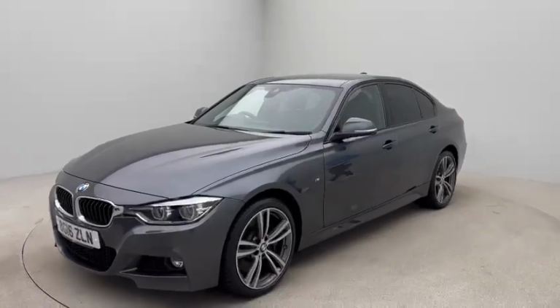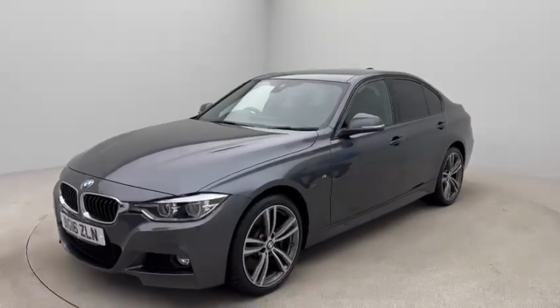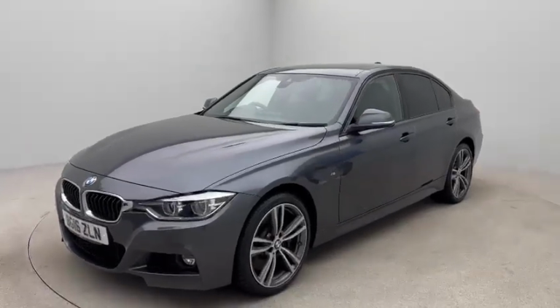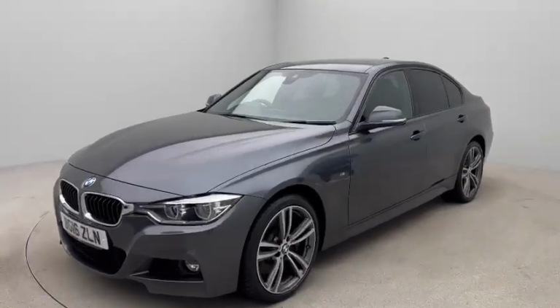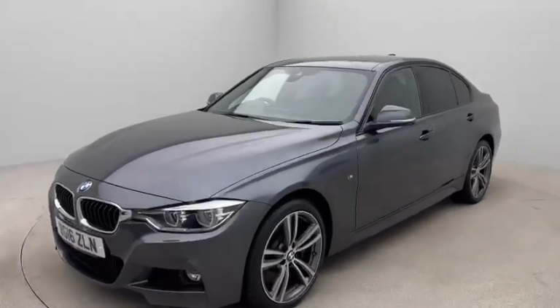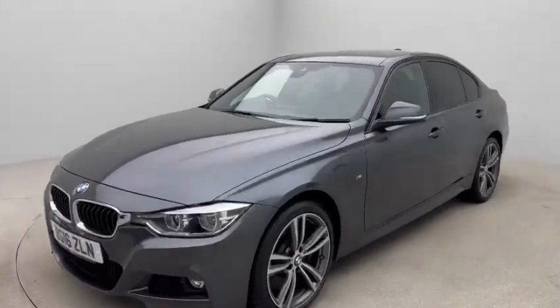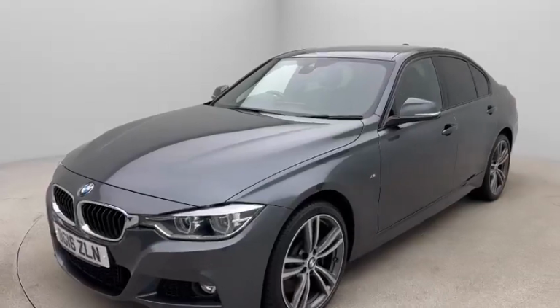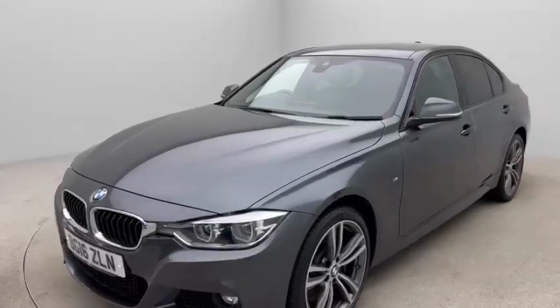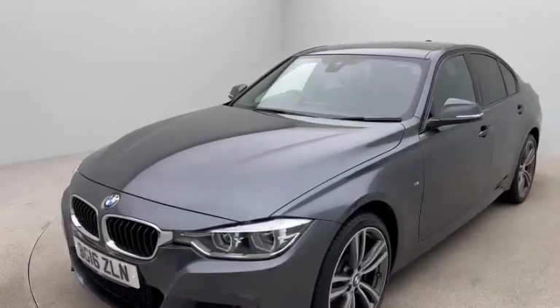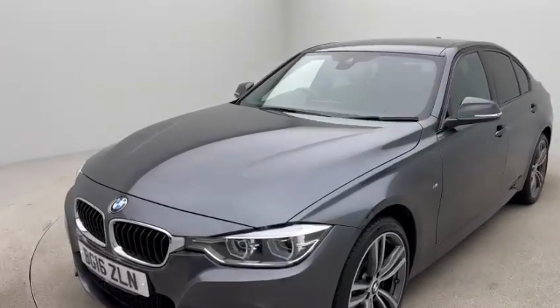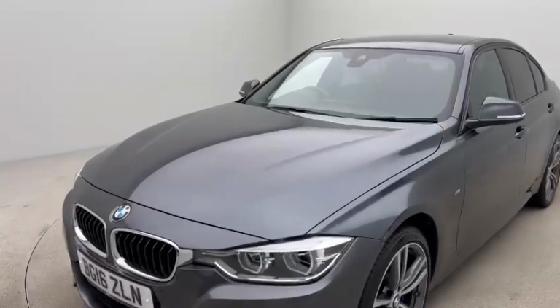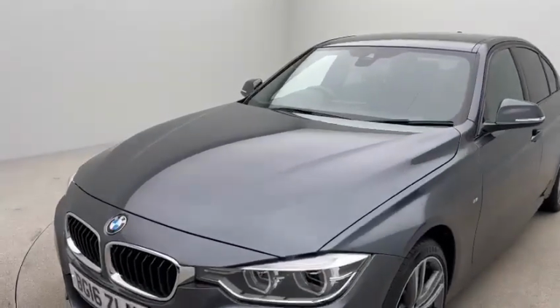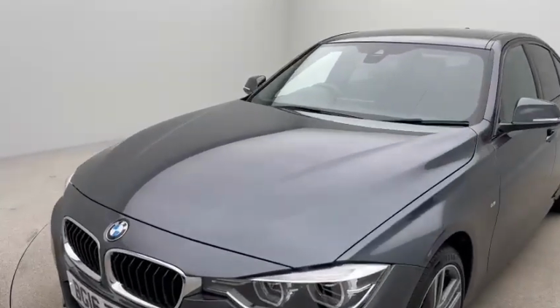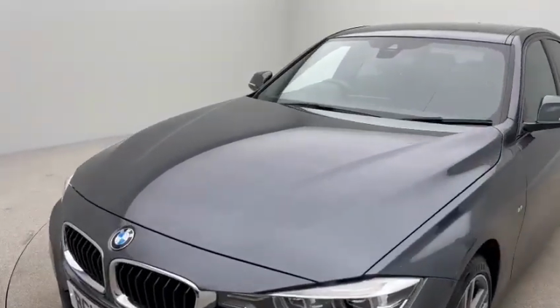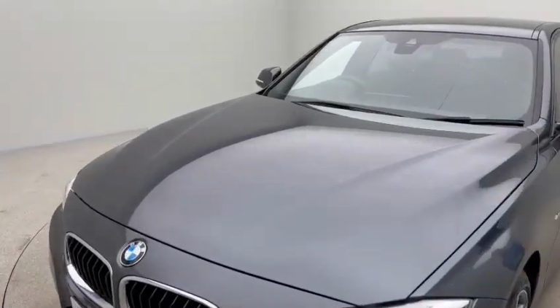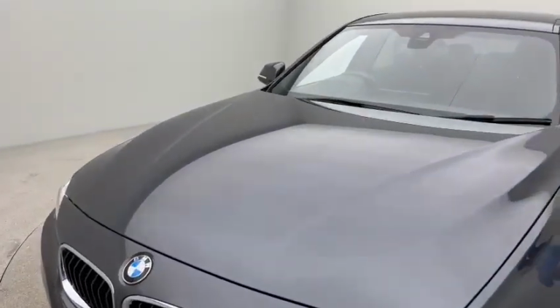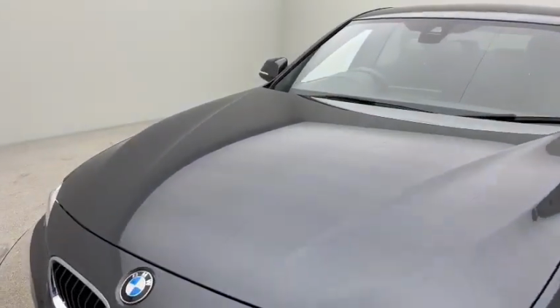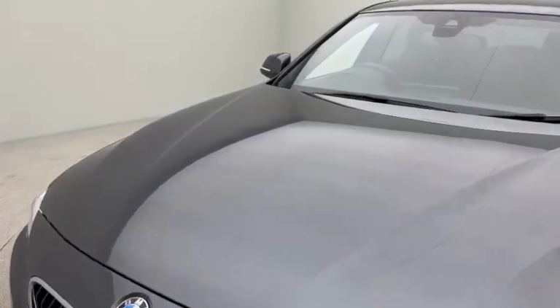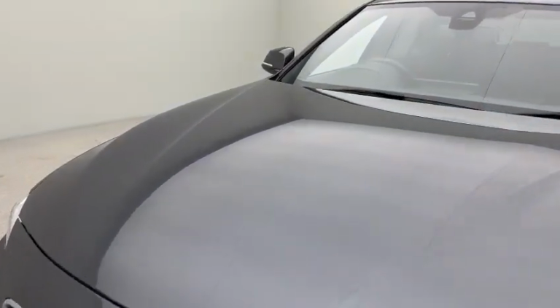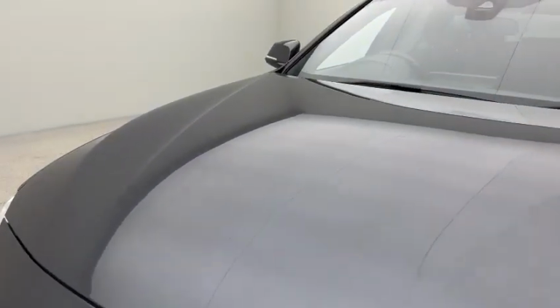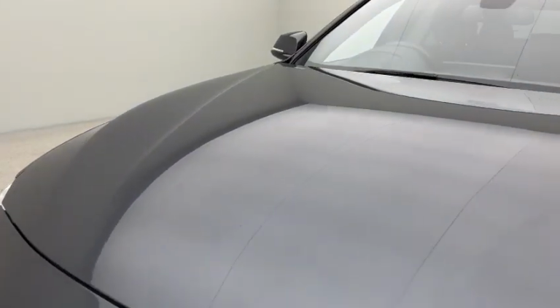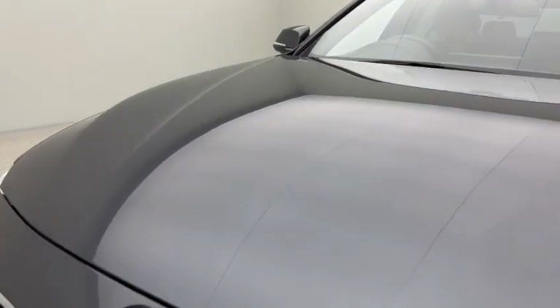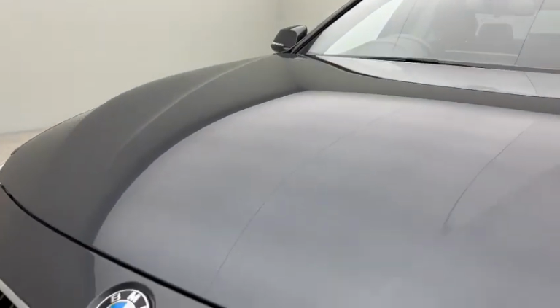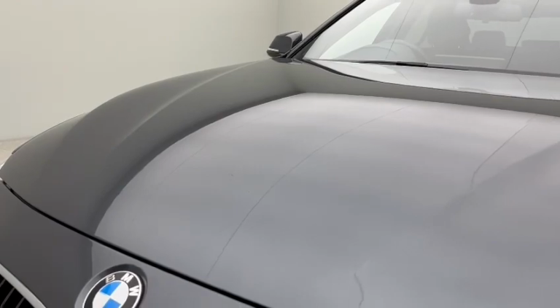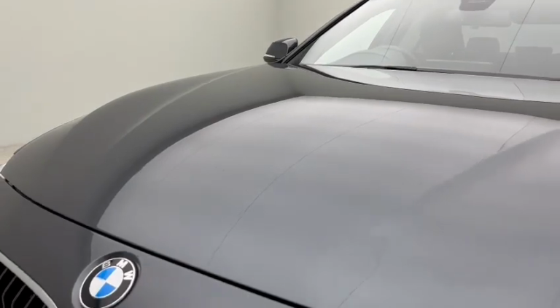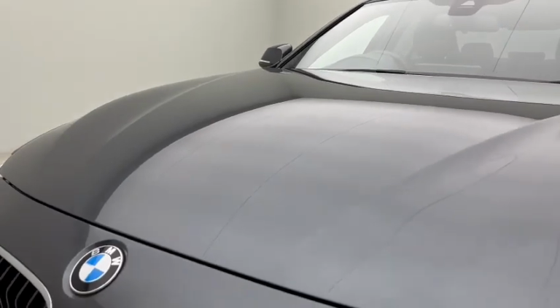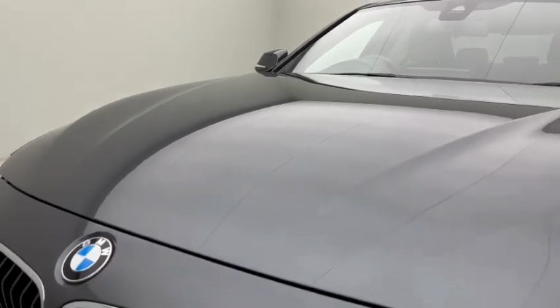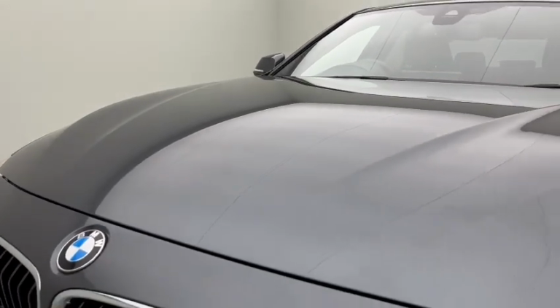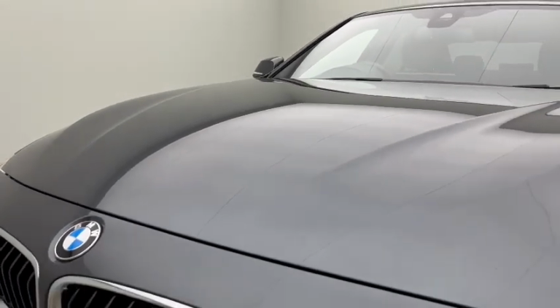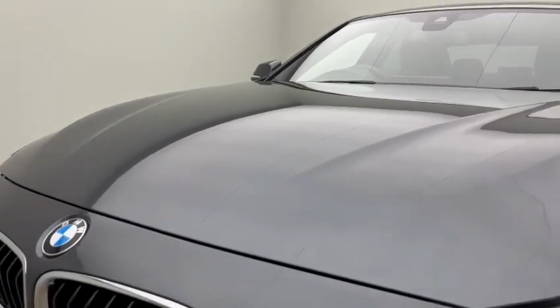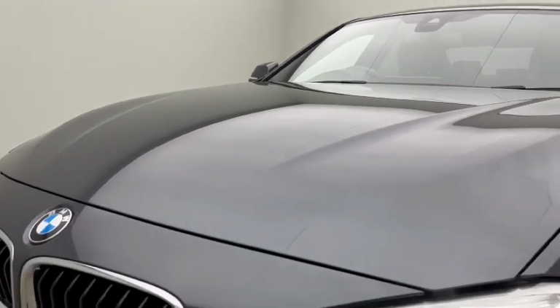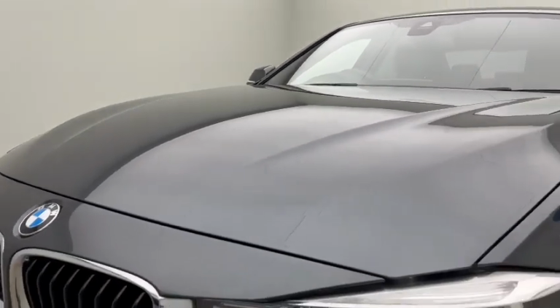It's a 2016 registration, covered just under 46,000 miles. The condition of the car is exceptional, as you'll see as we go around. It's got a lovely specification, this car.